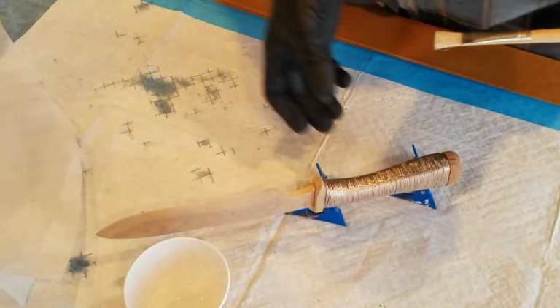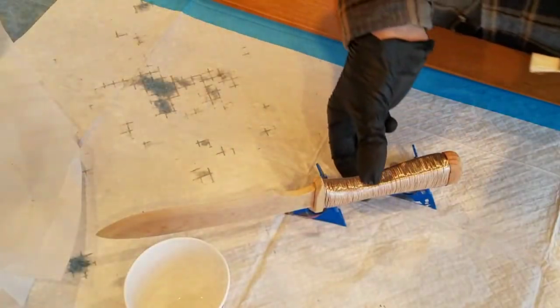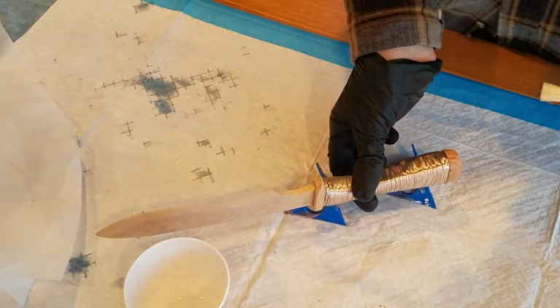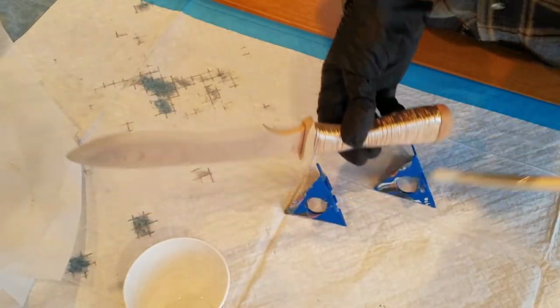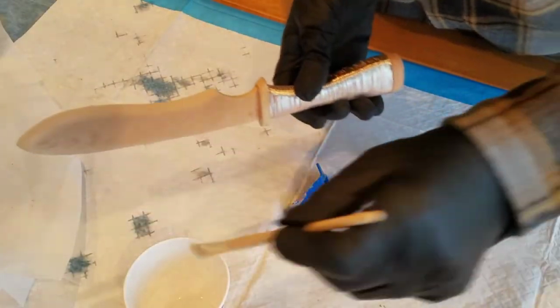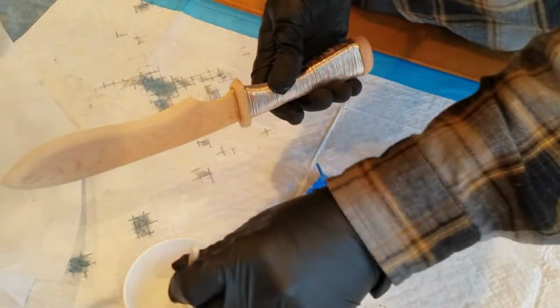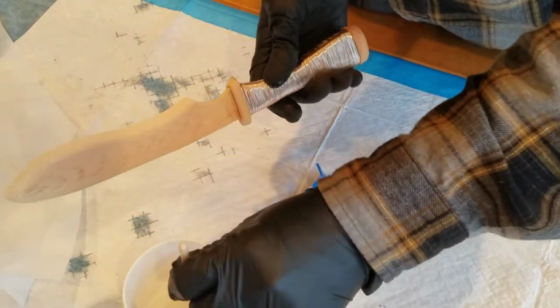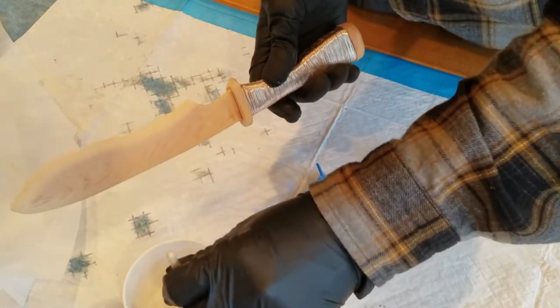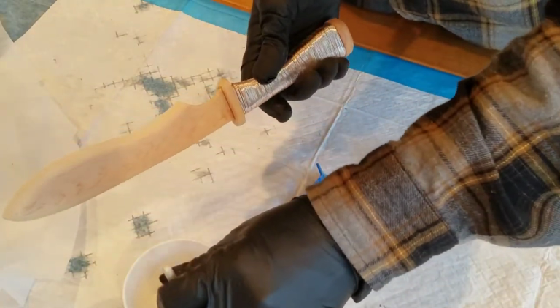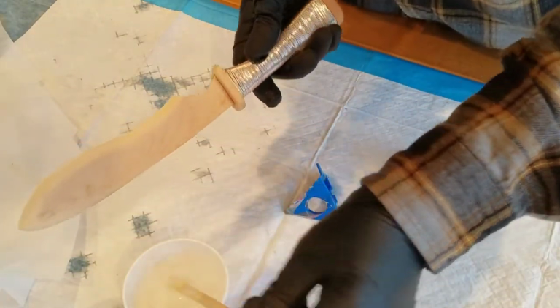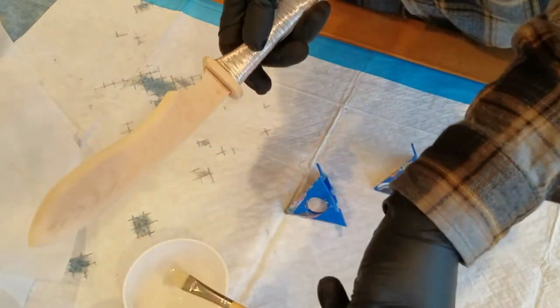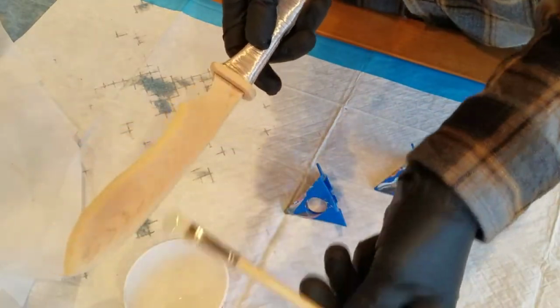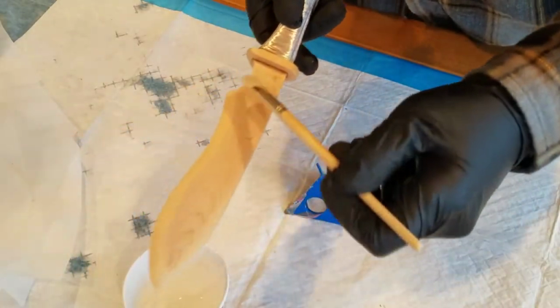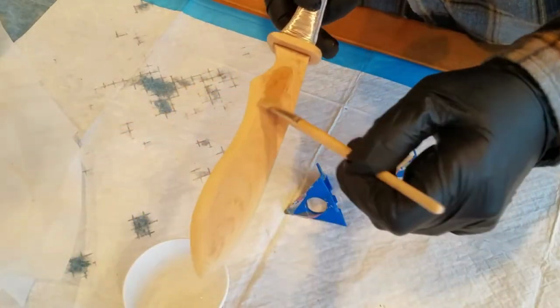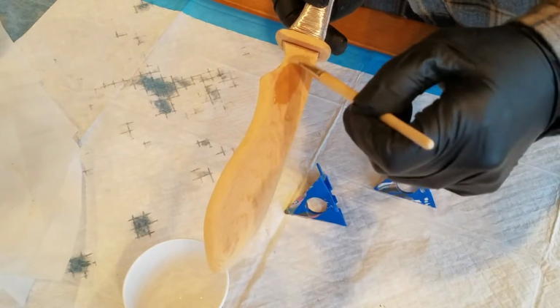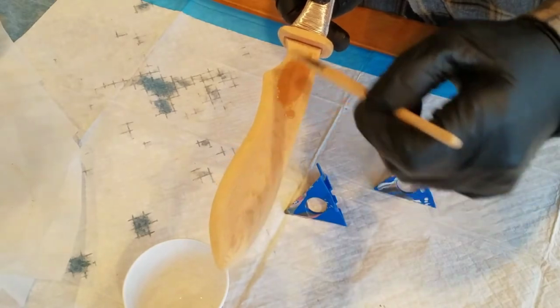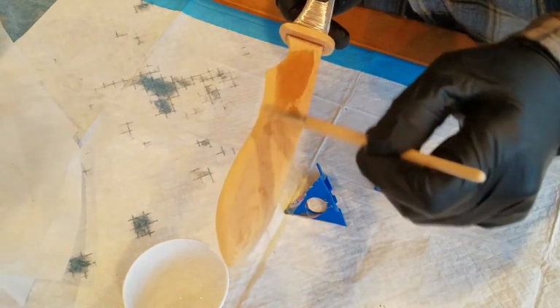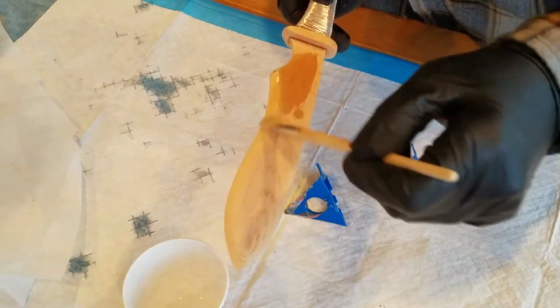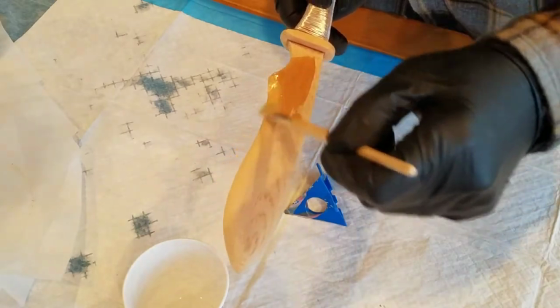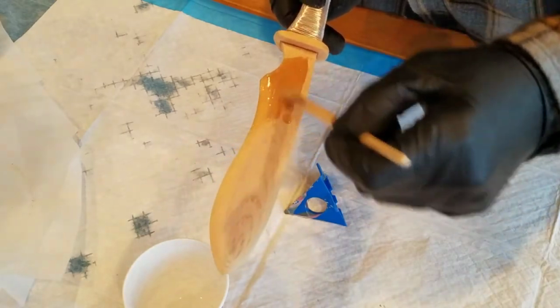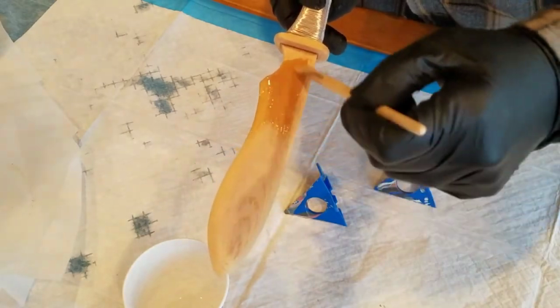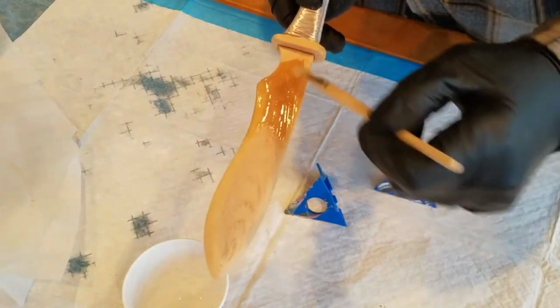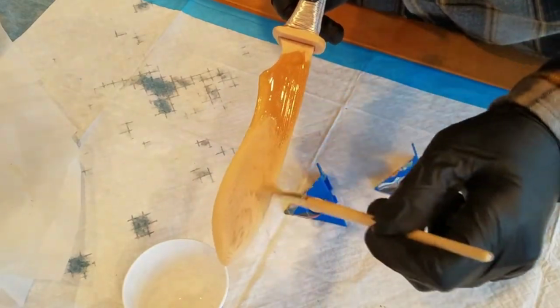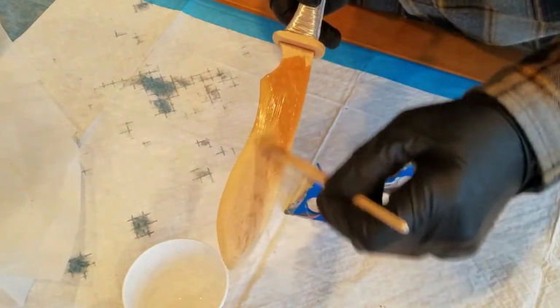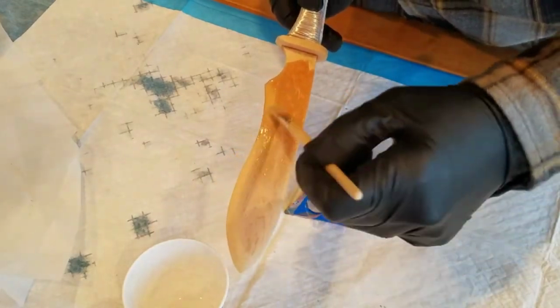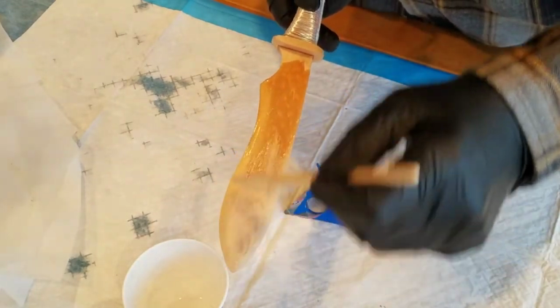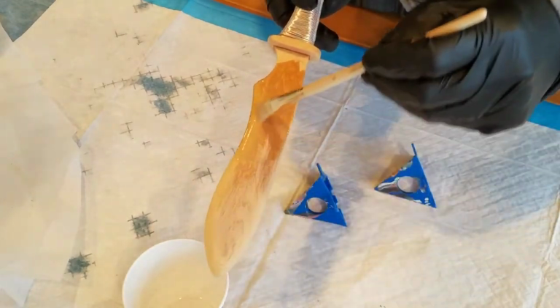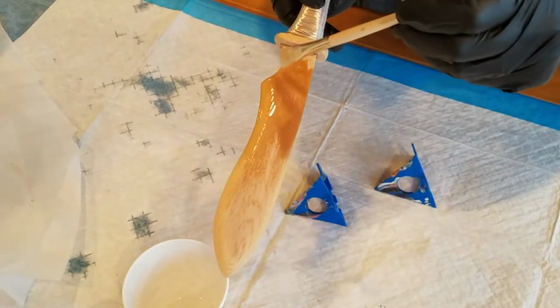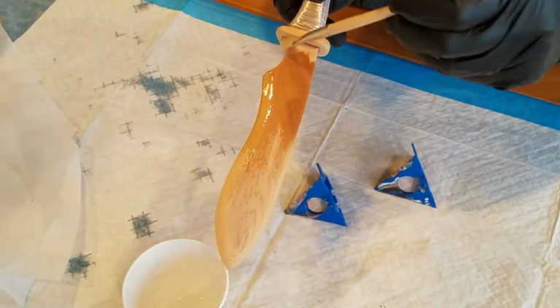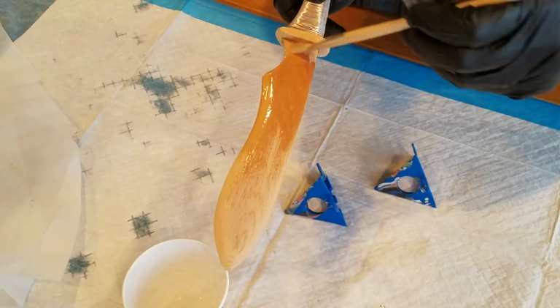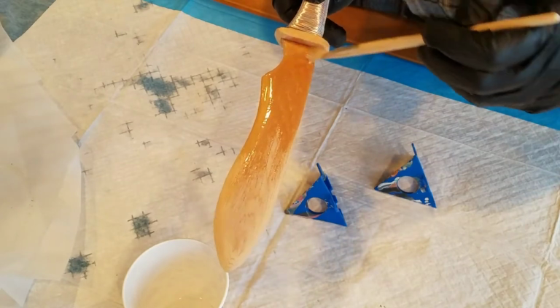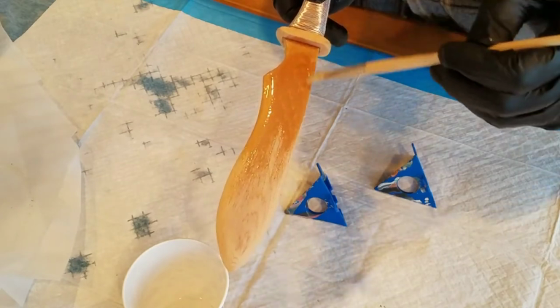So now I'm using a two-part epoxy, not only for the finishing, but to strengthen the wood on the edge of the blade to make it a little bit stronger, just in case I wanted to try and cut something.